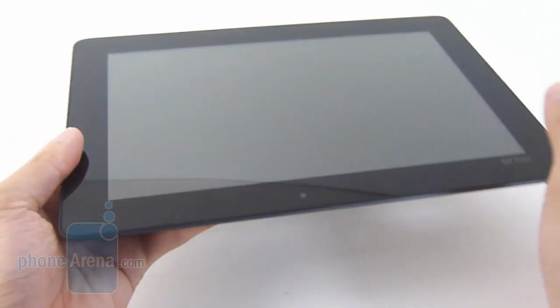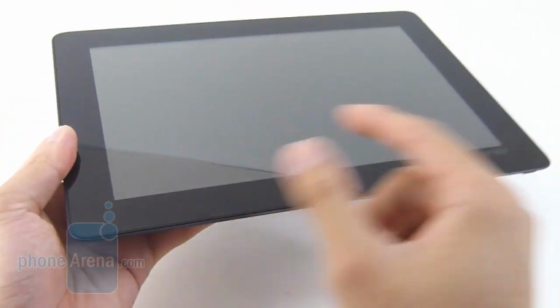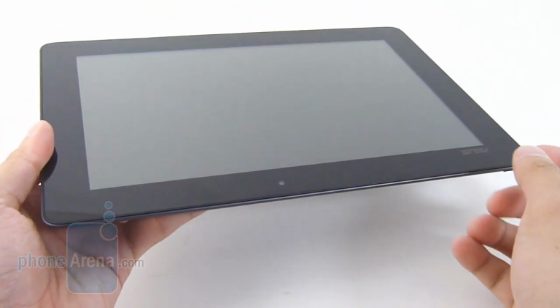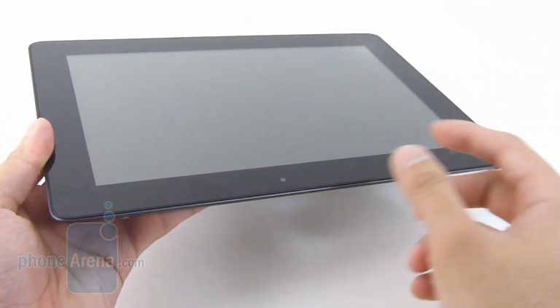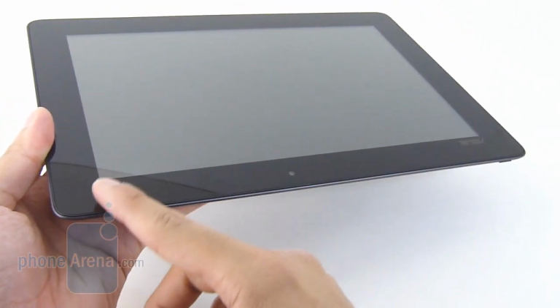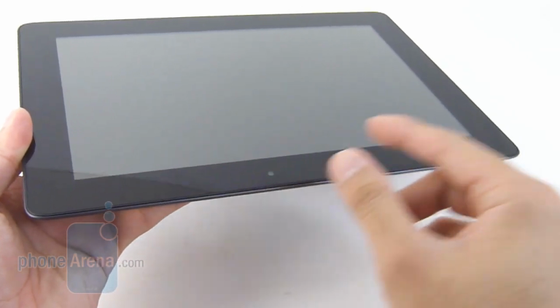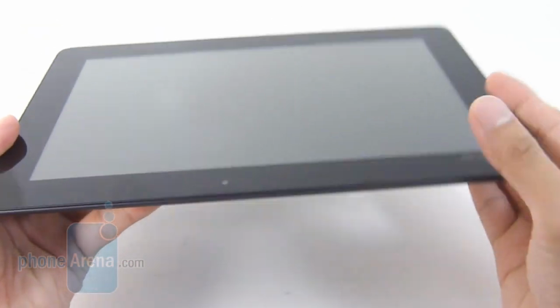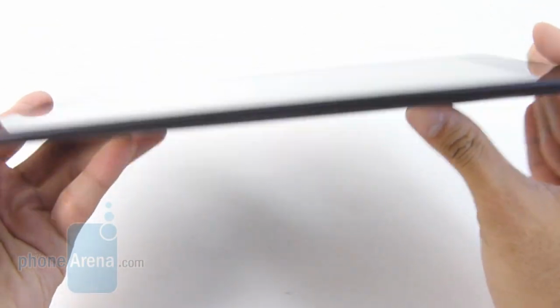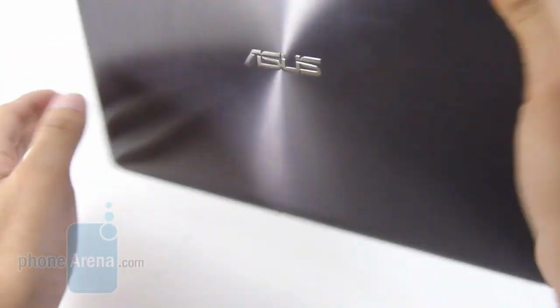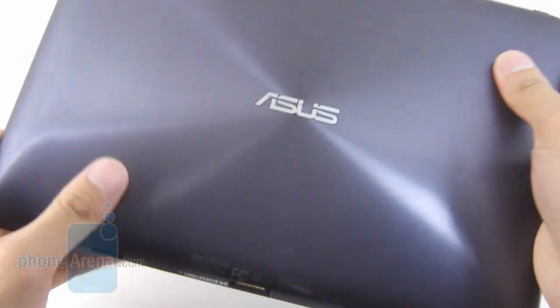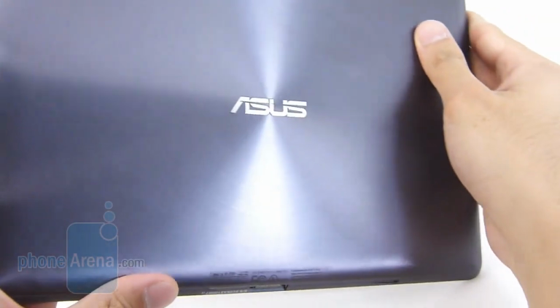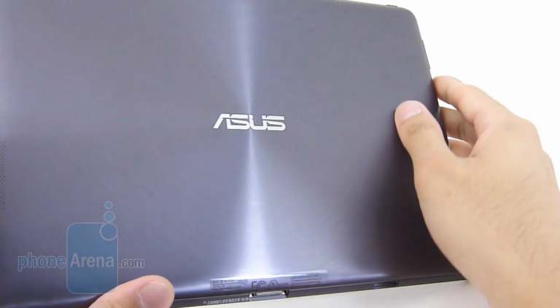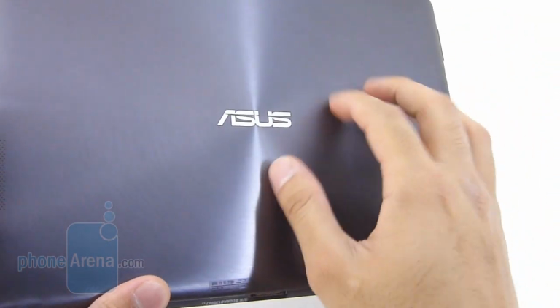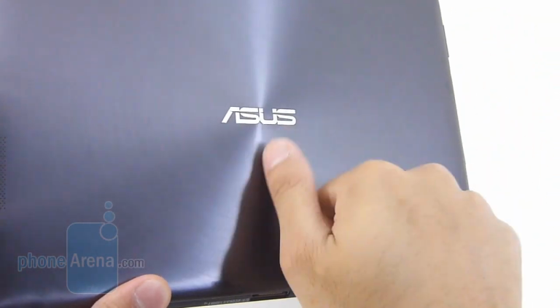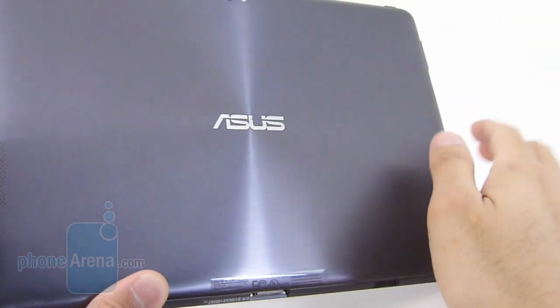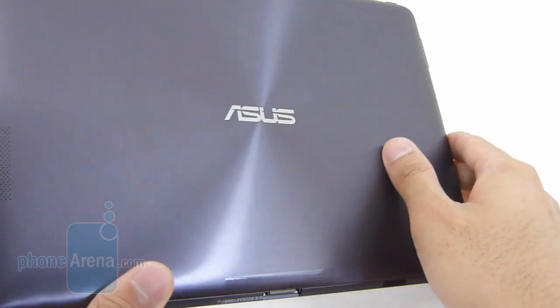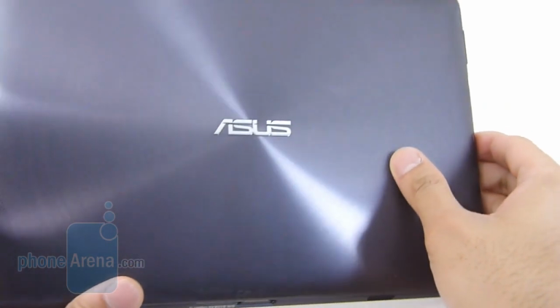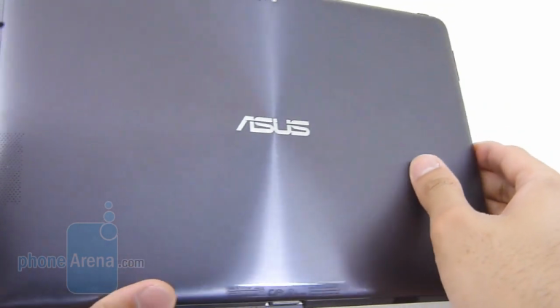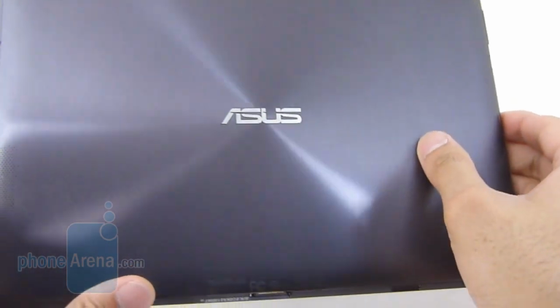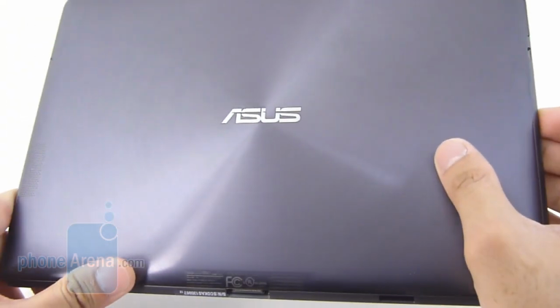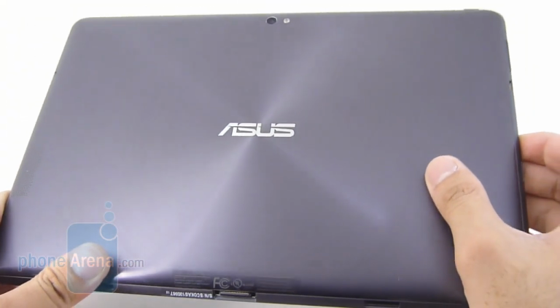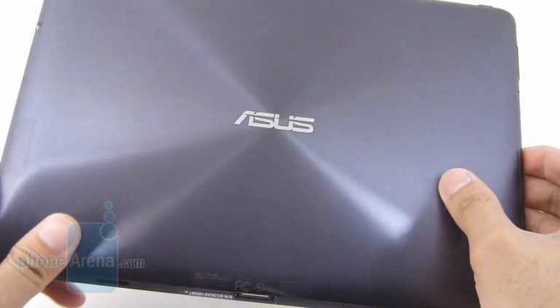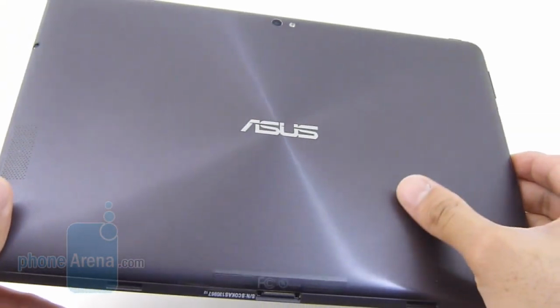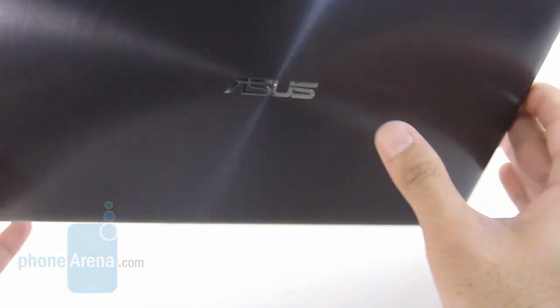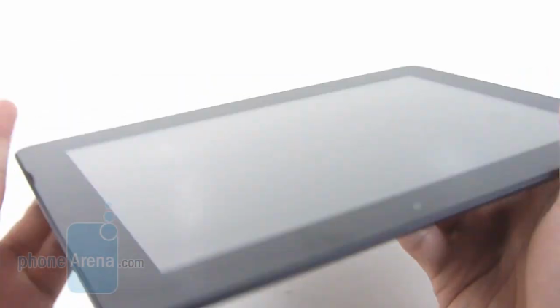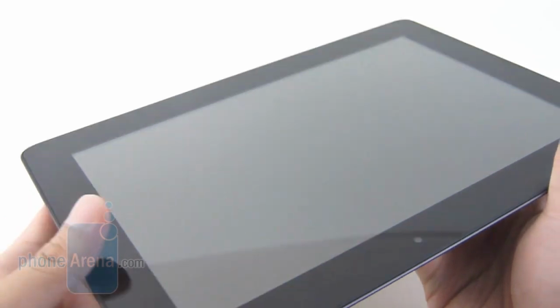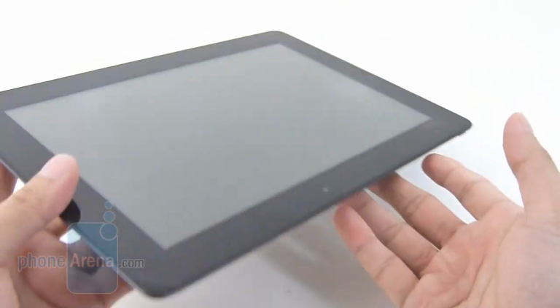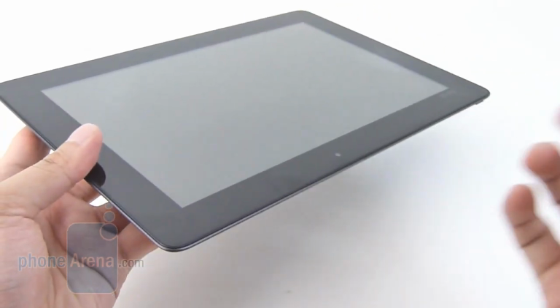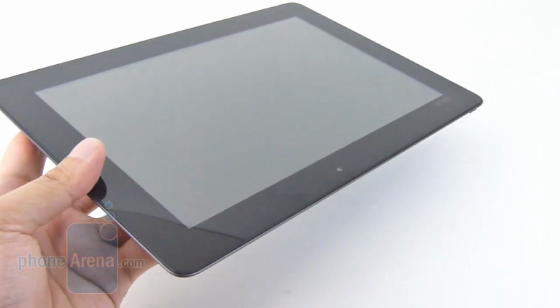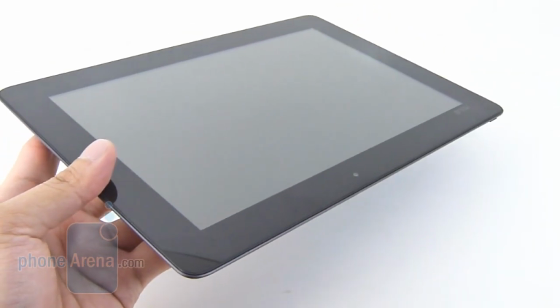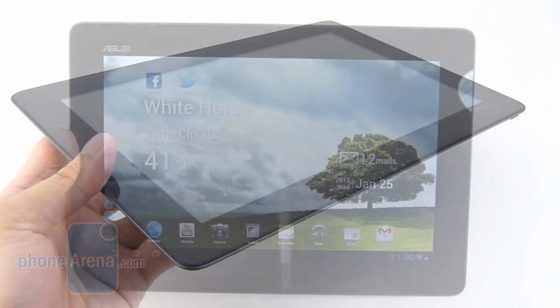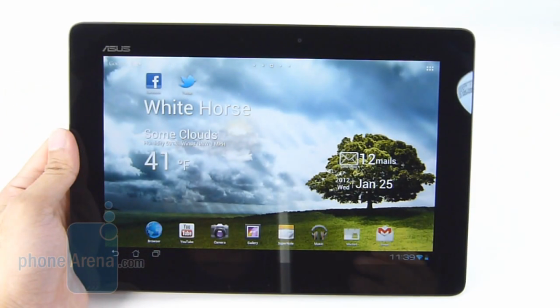The design is pretty standard fanfare — uniform bezel, and the back has a metallic finish giving it a sturdy feel. It shimmers and does attract some fingerprints, but we have to admit this is definitely an attractive-looking device.